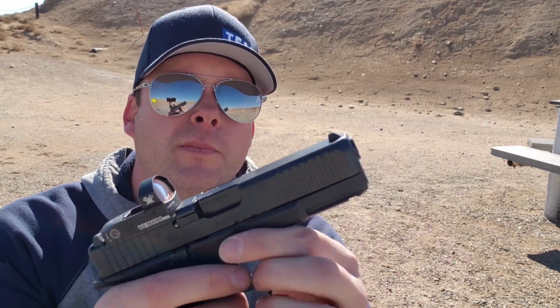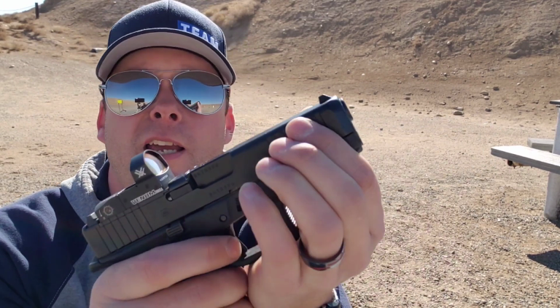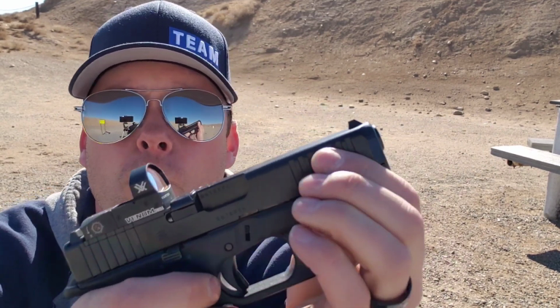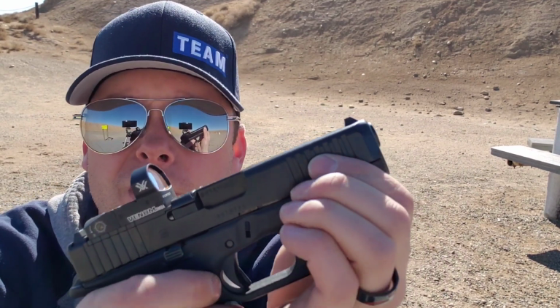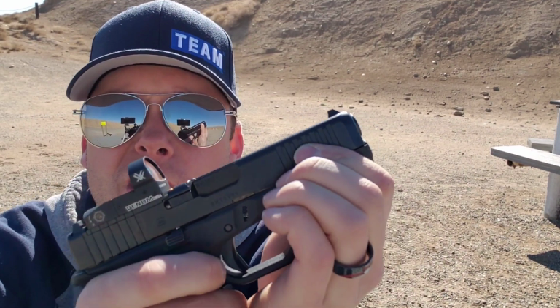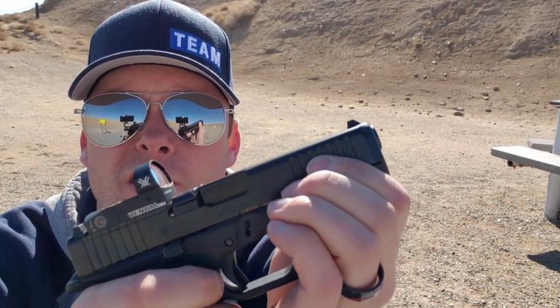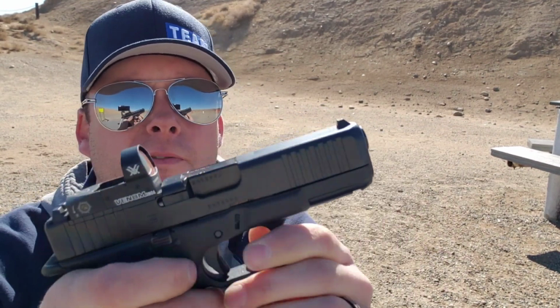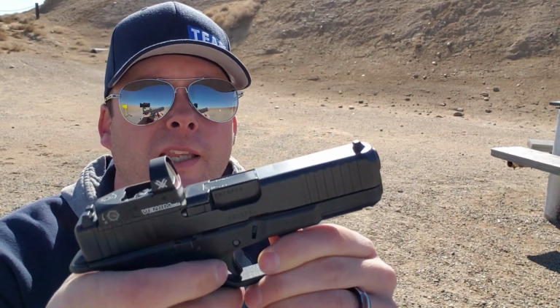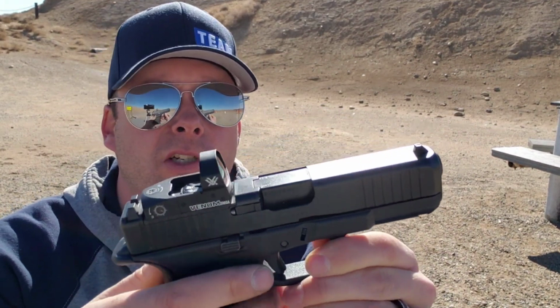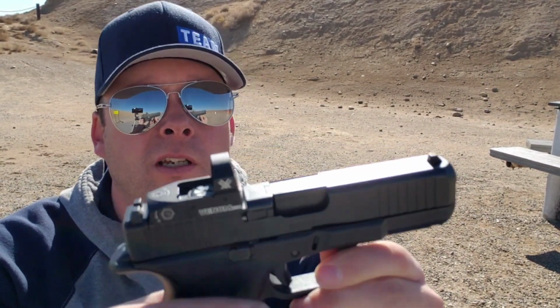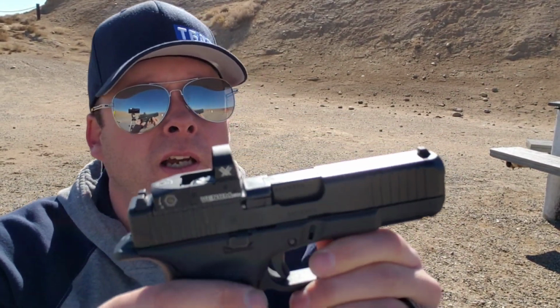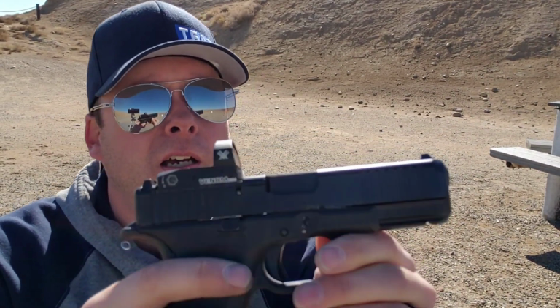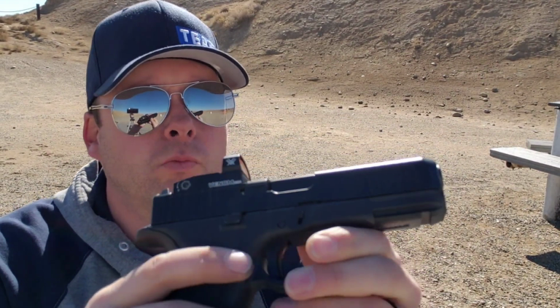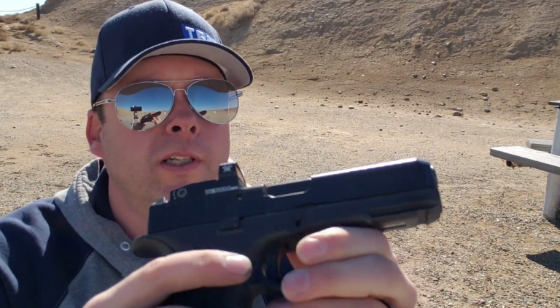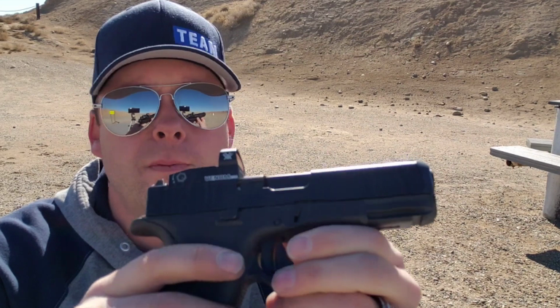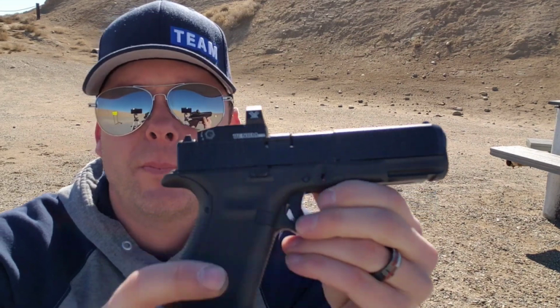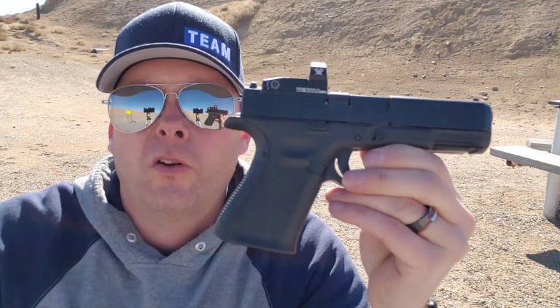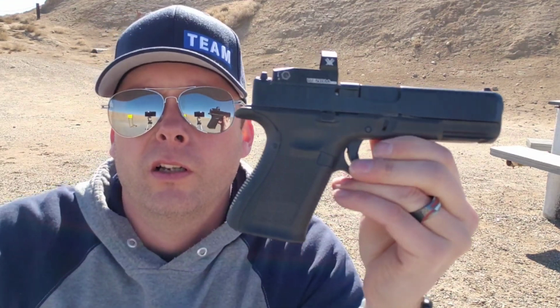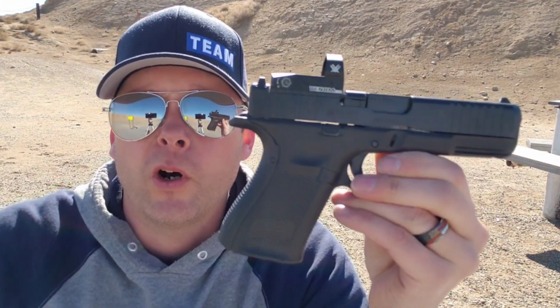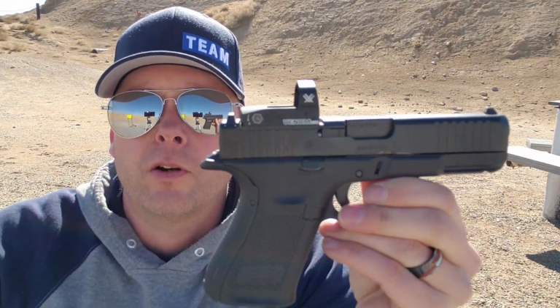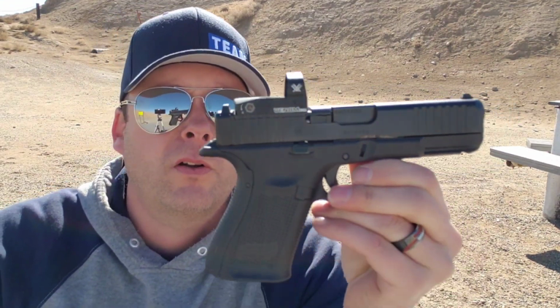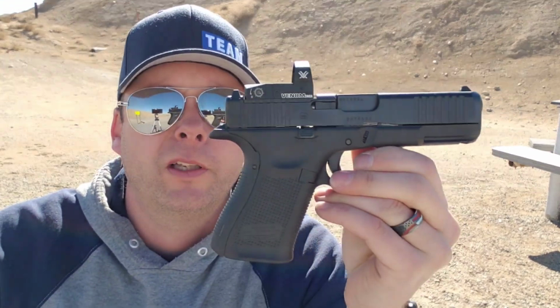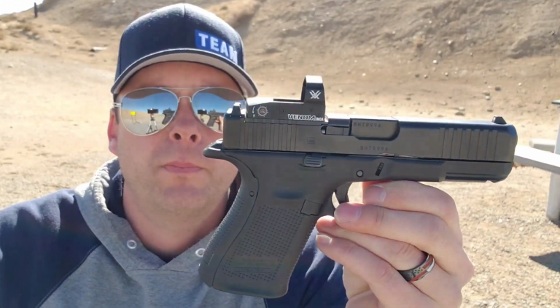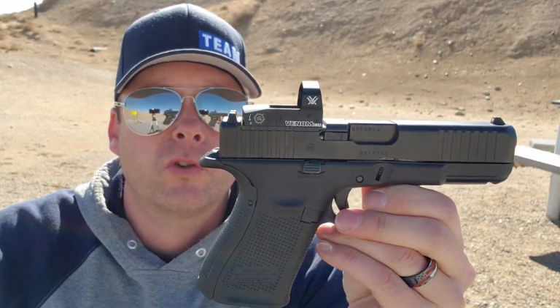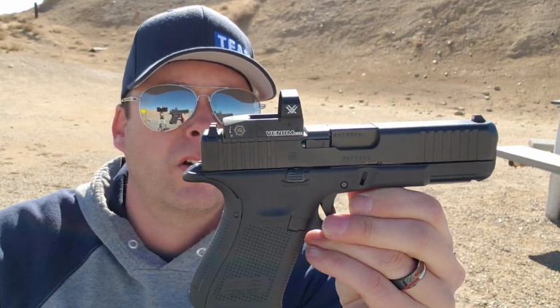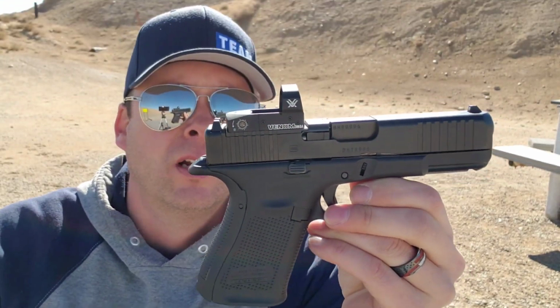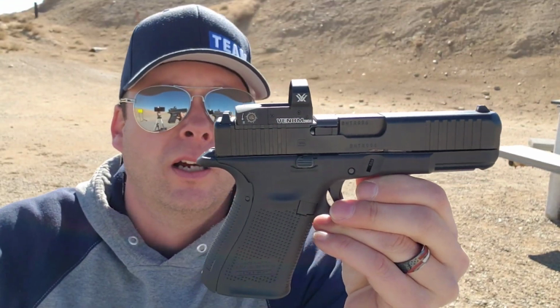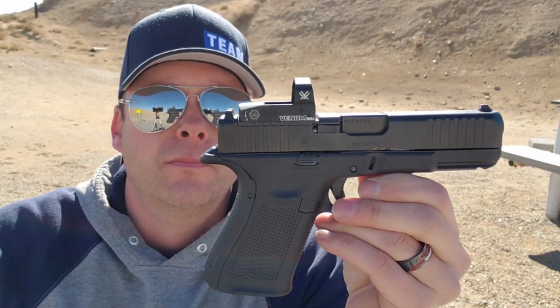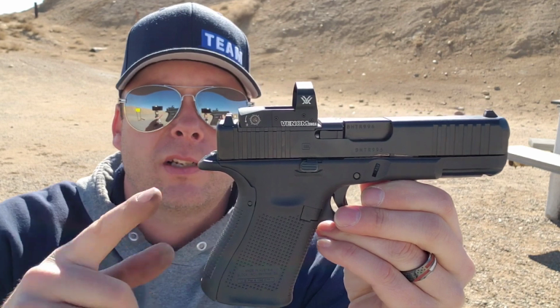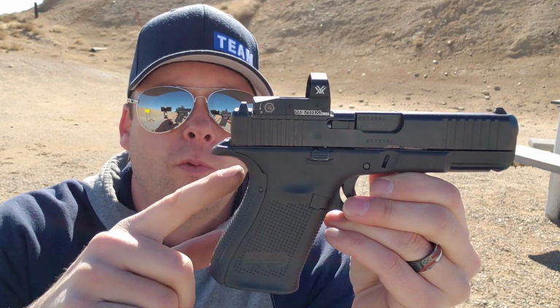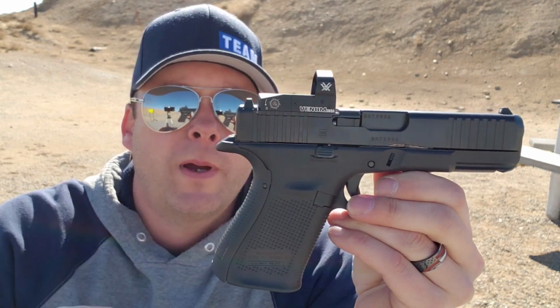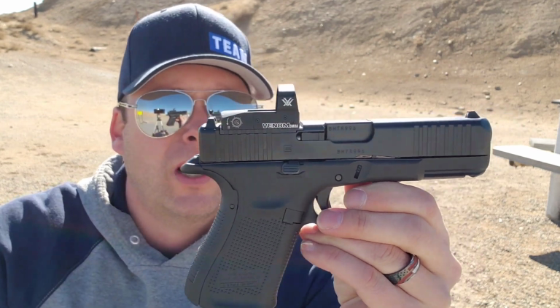It does have forward serrations on the slide if you like that kind of thing. It's rumored to have a better barrel, a more accurate barrel, a little bit better trigger. It does have removable back straps.